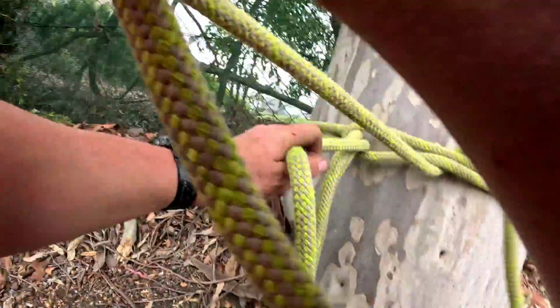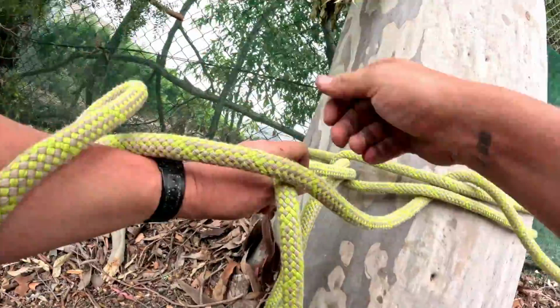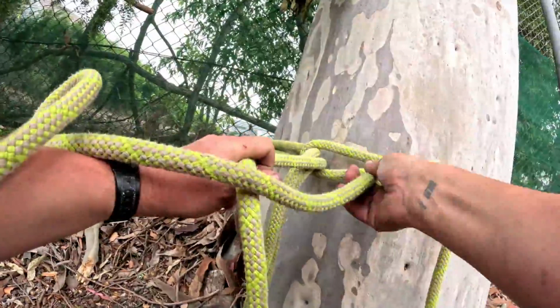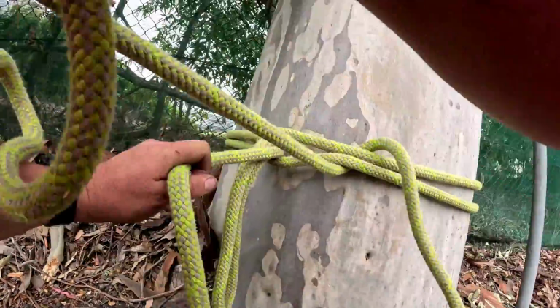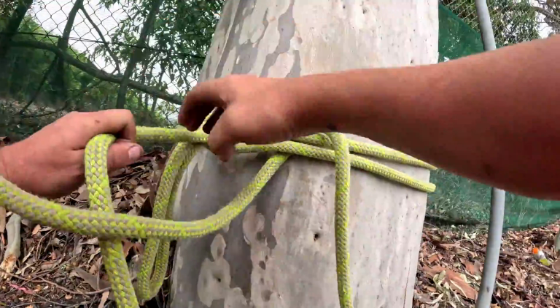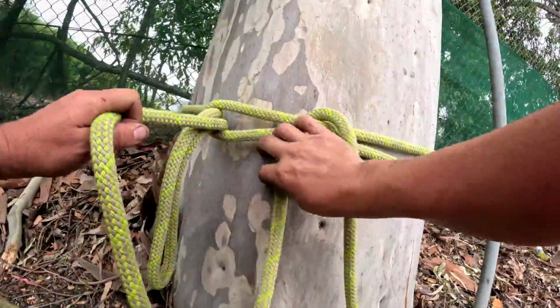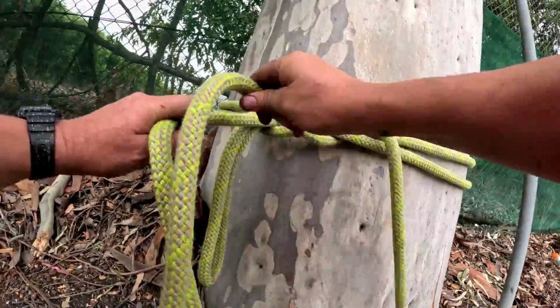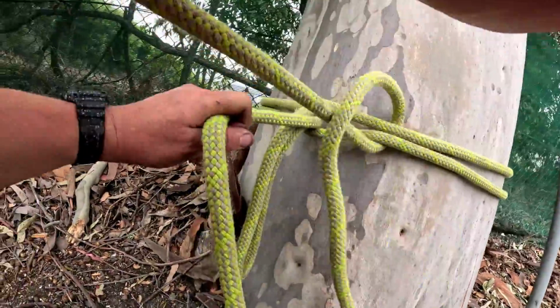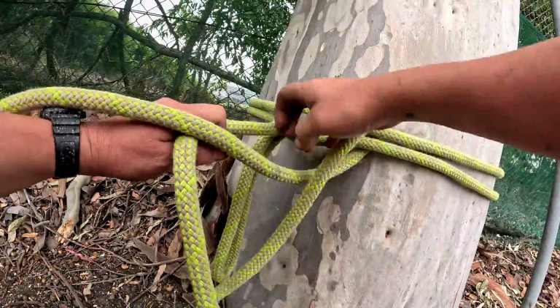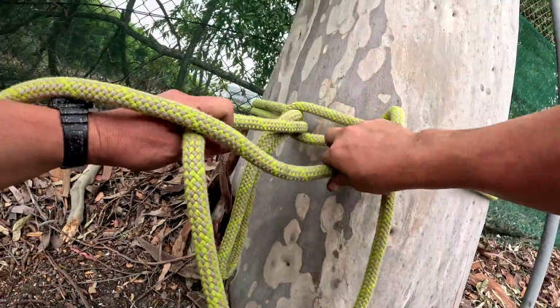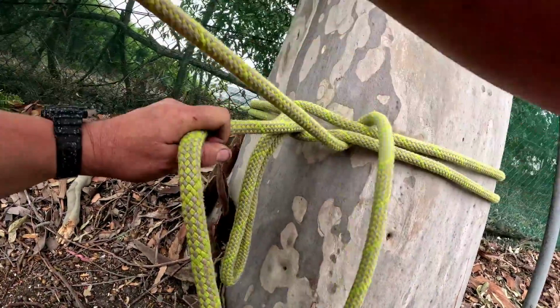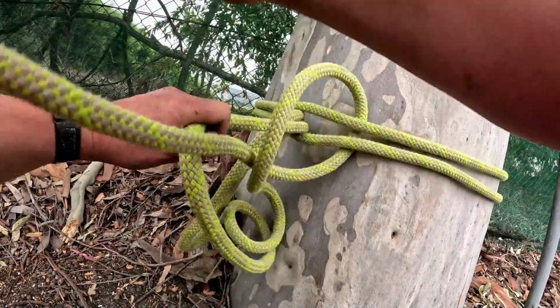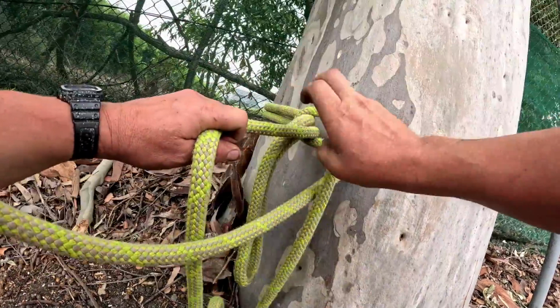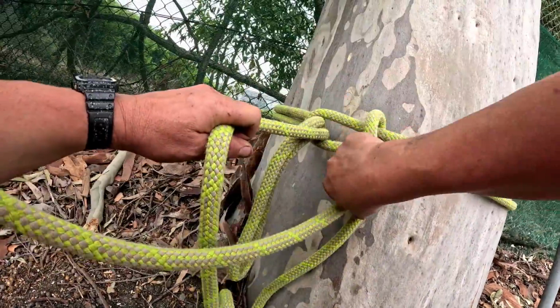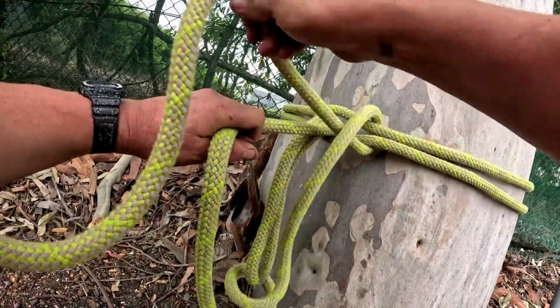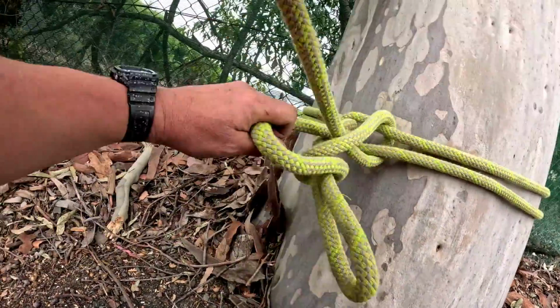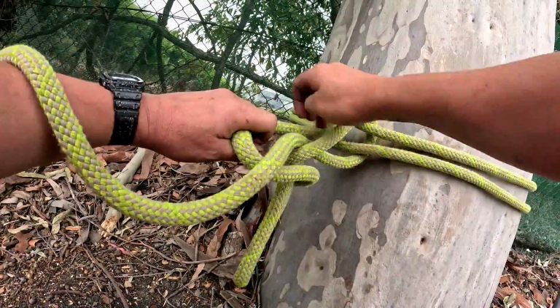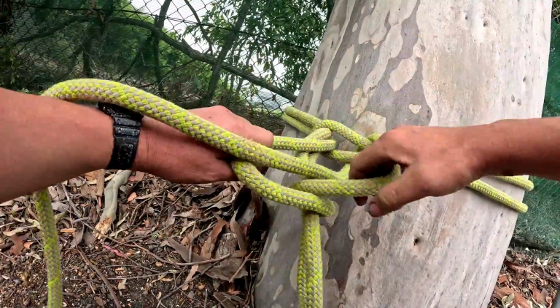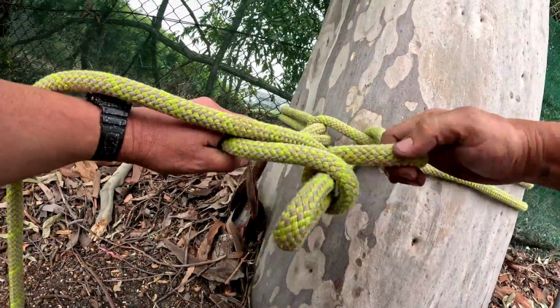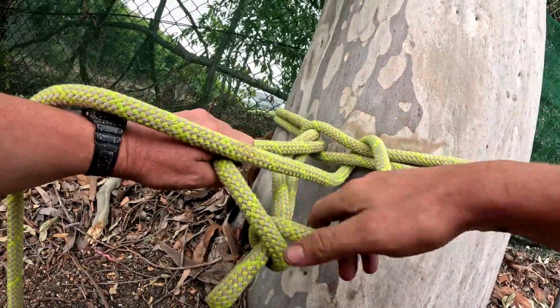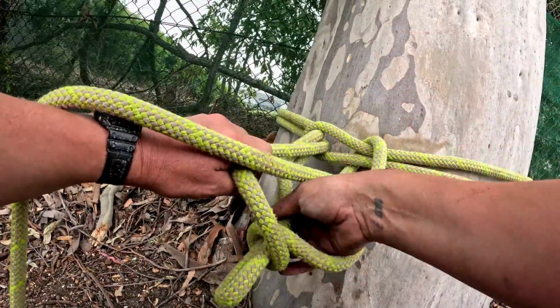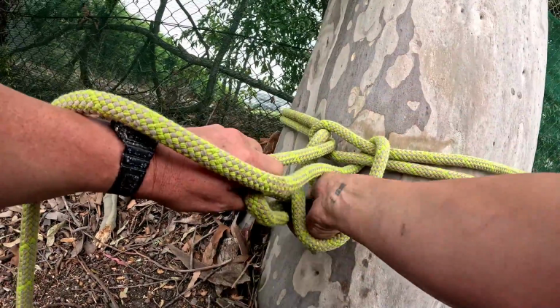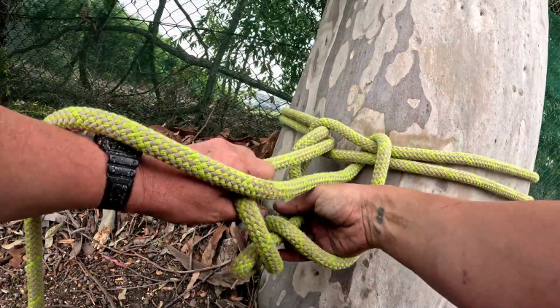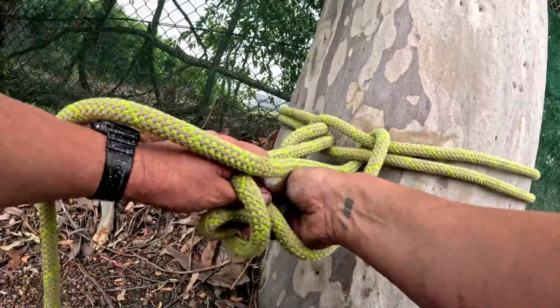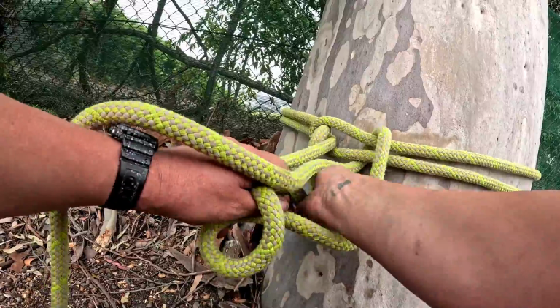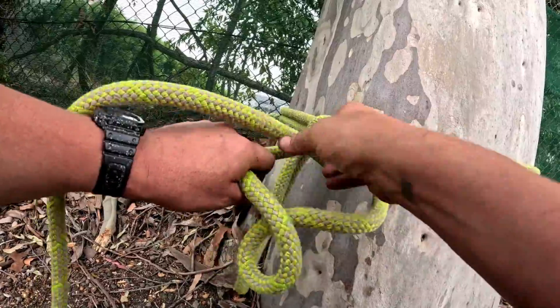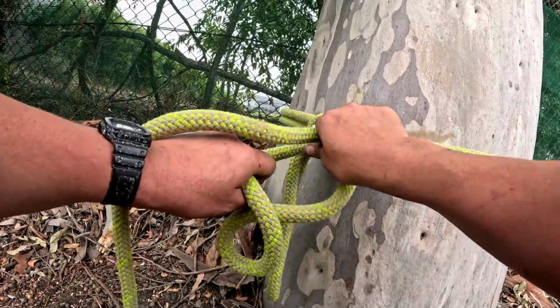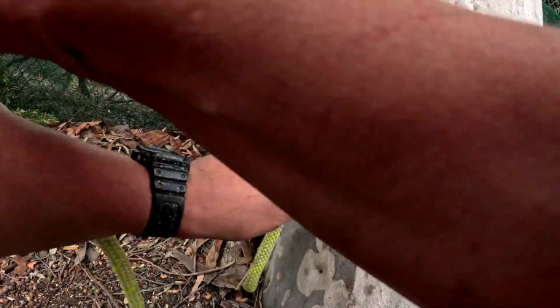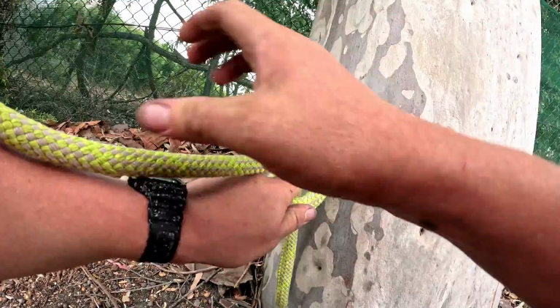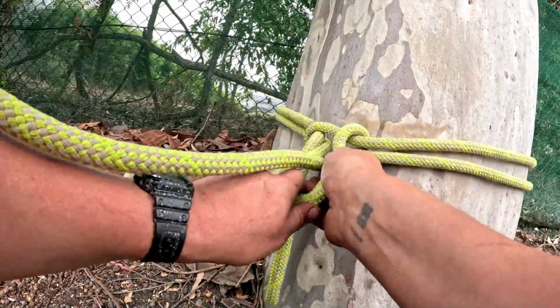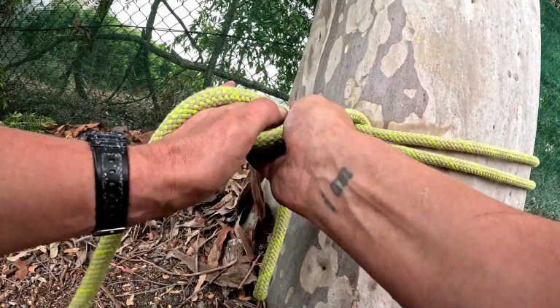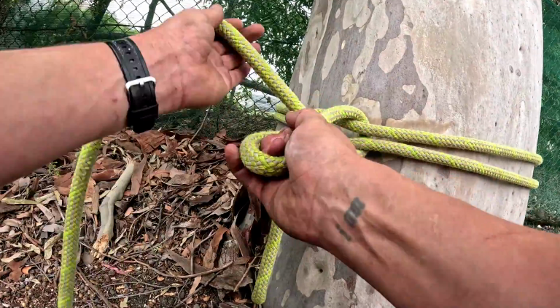It's called a cow hitch, so it's essentially like a girth hitch to start with and then you've got two half hitches on it.